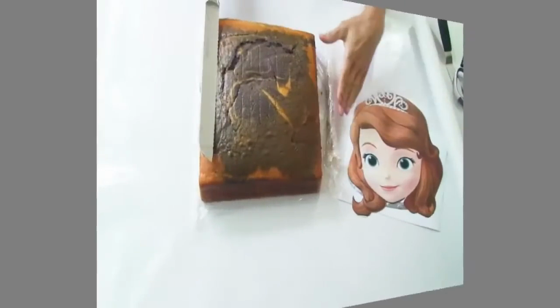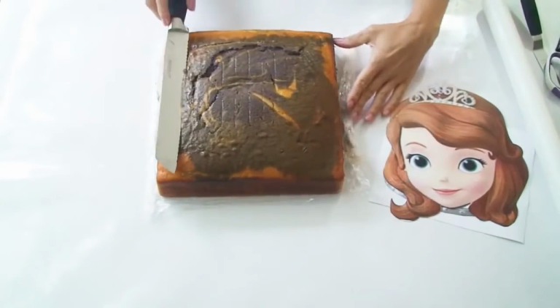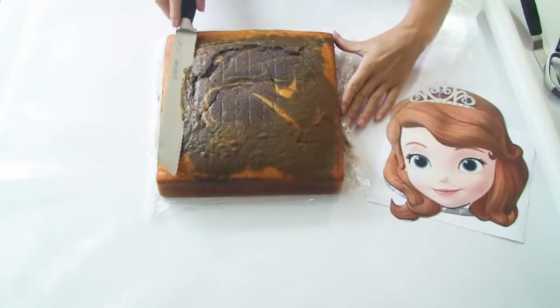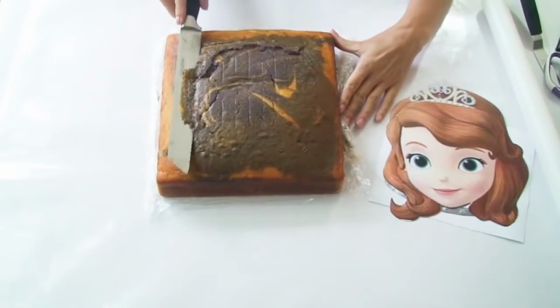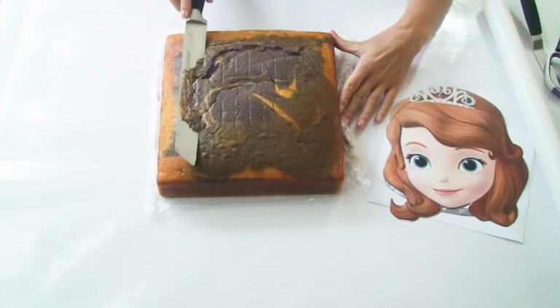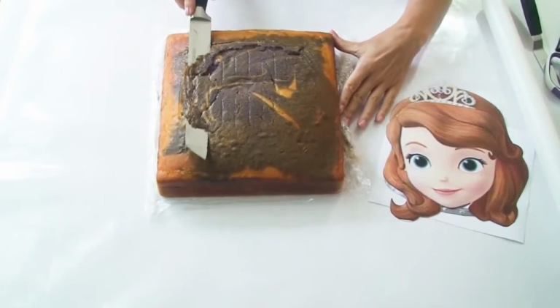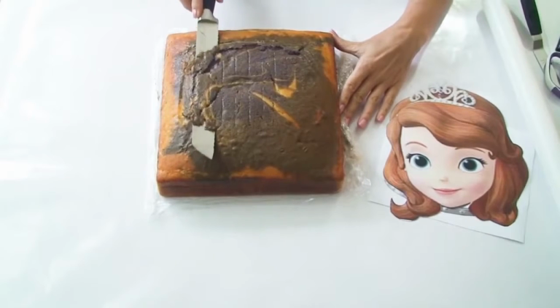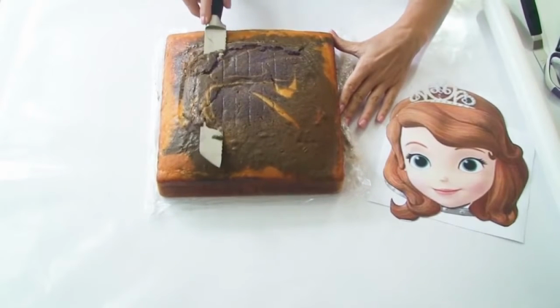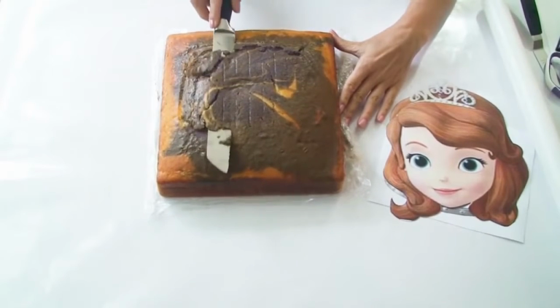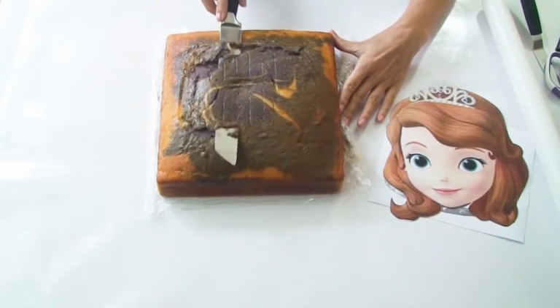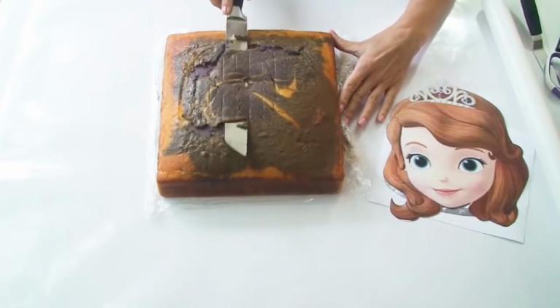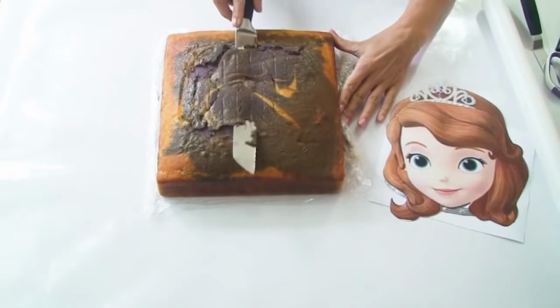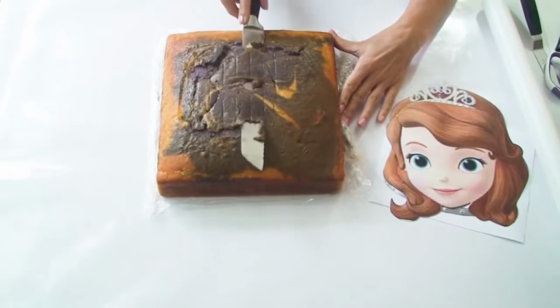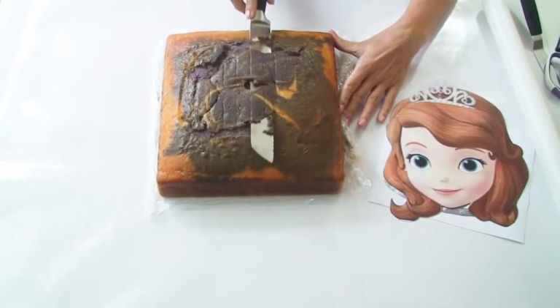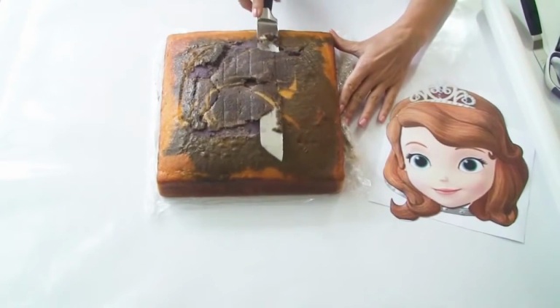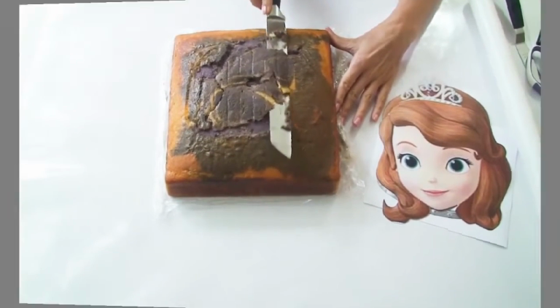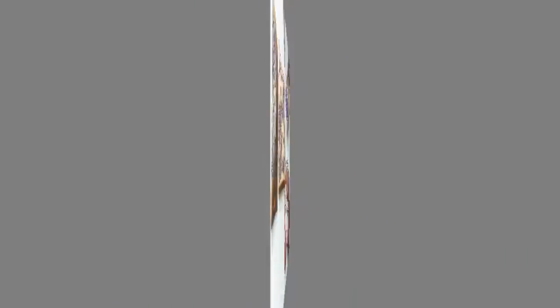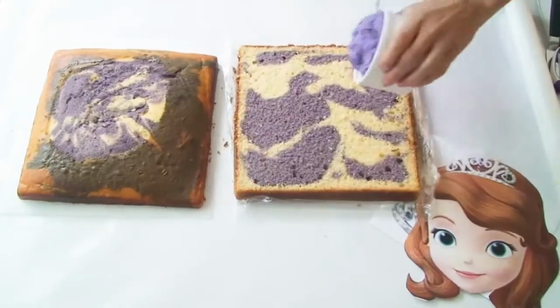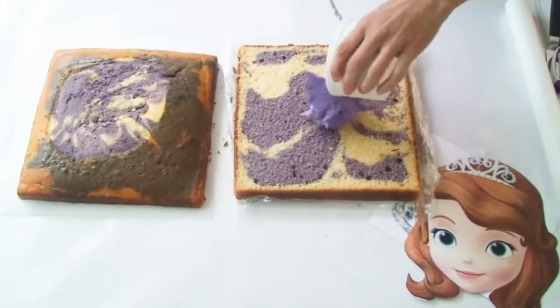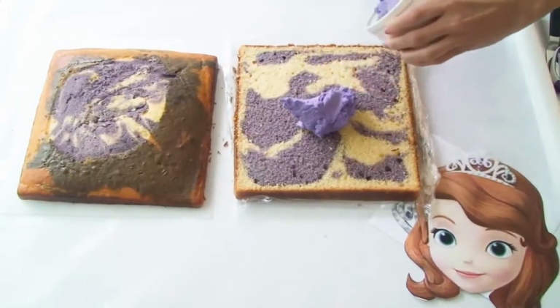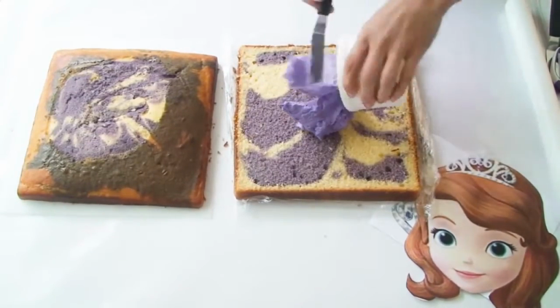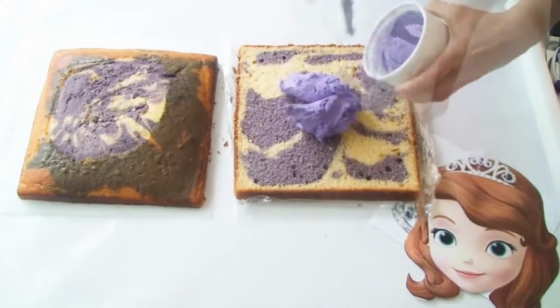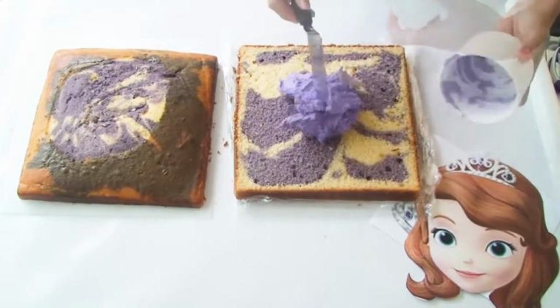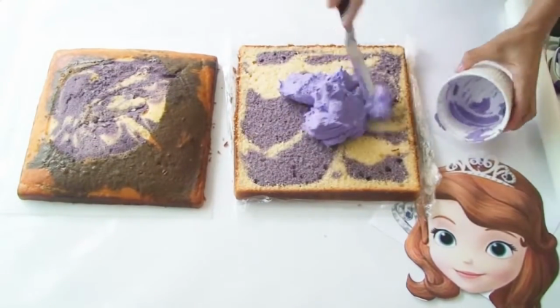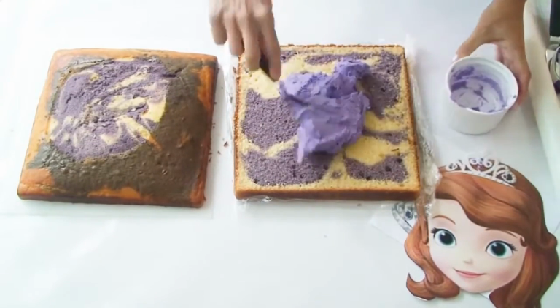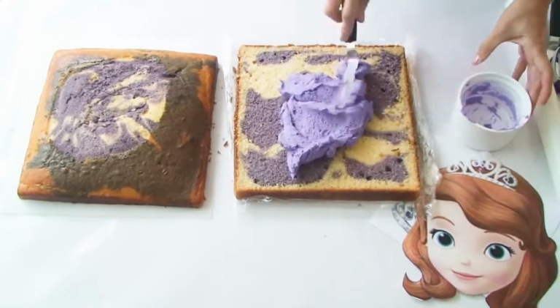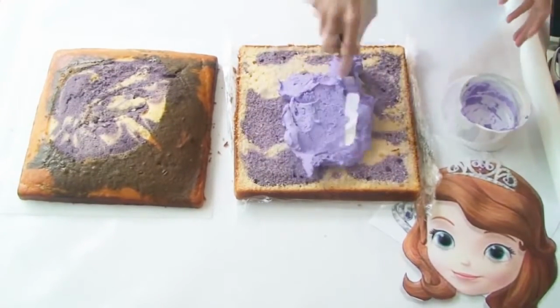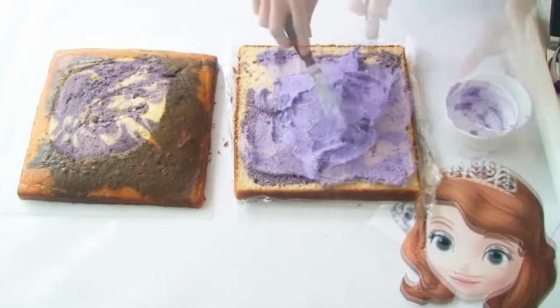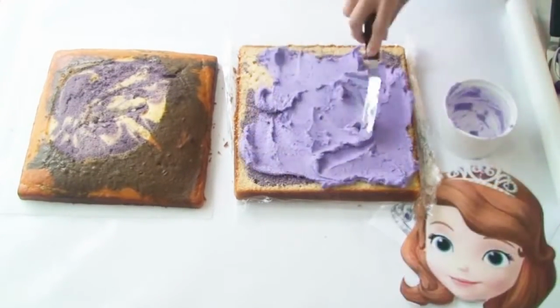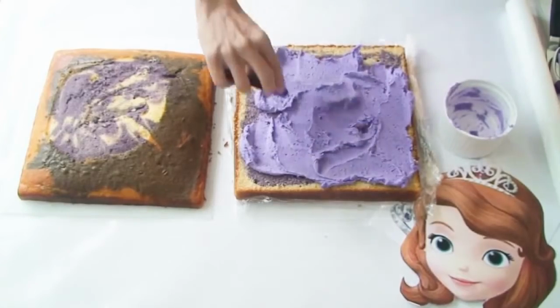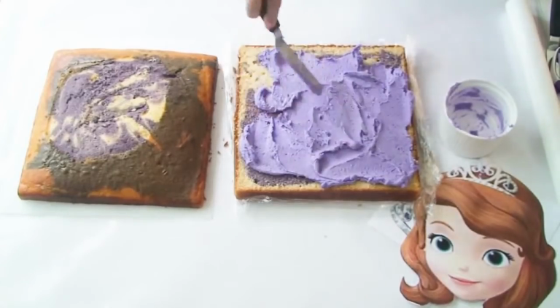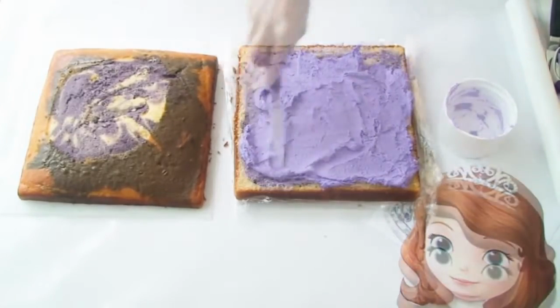To start with I'm just going to use my long serrated knife and carefully trim off the little dome that I have at the top of my cake. Using the purple buttercream frosting I'm going to fill the centre of my cake and pop the top of the cake back on.